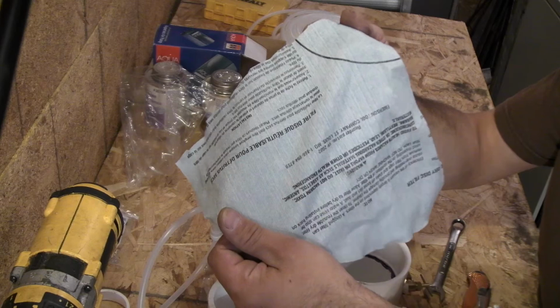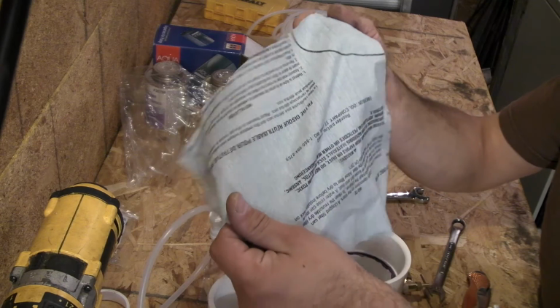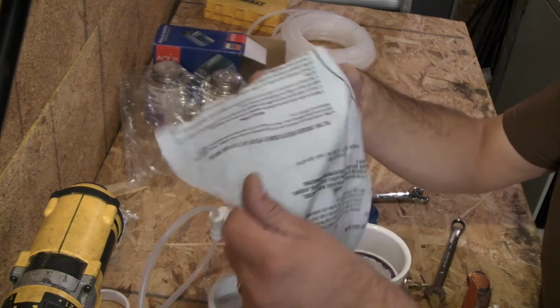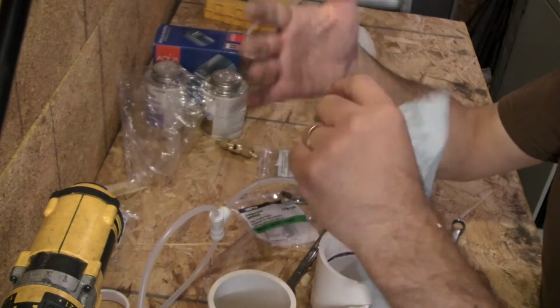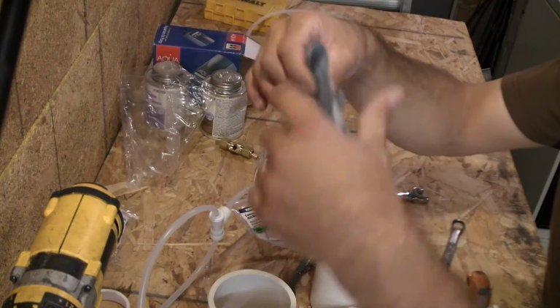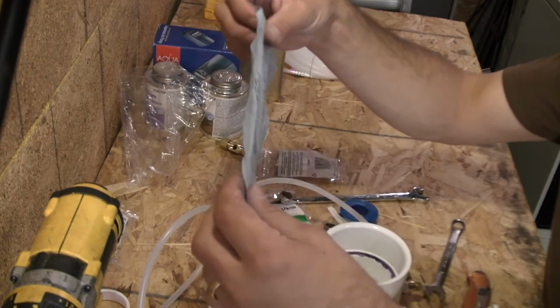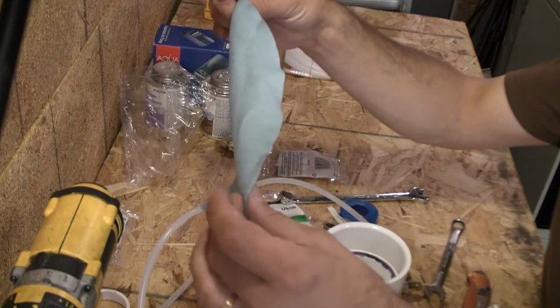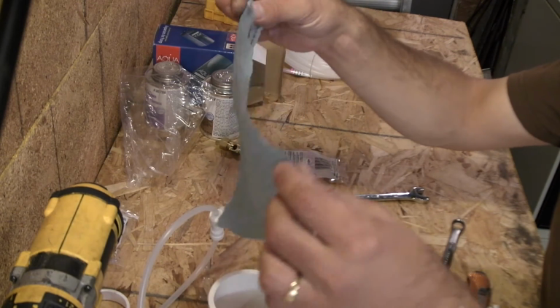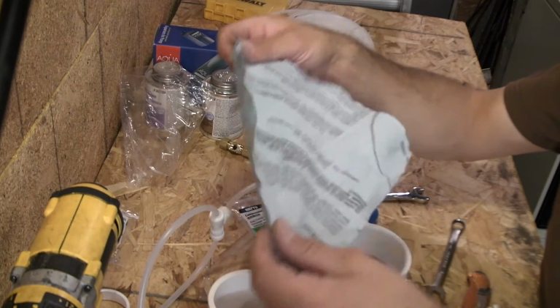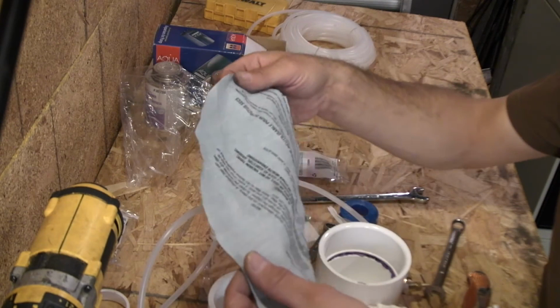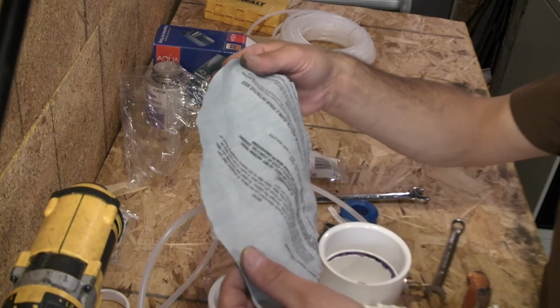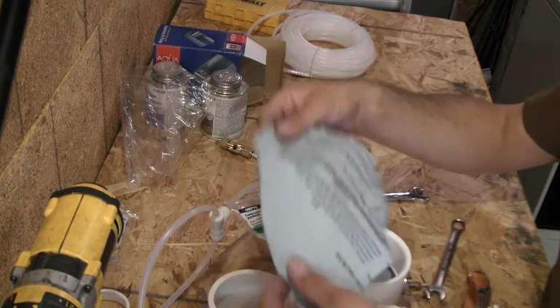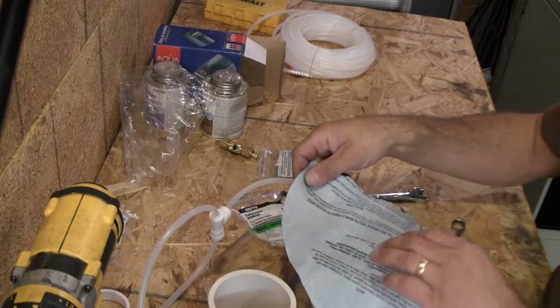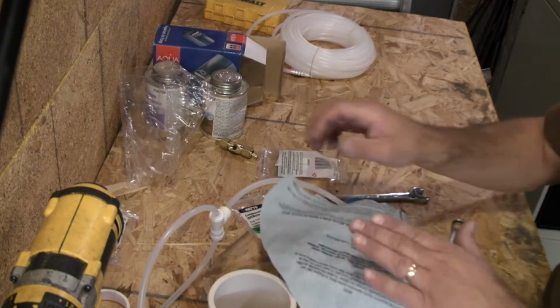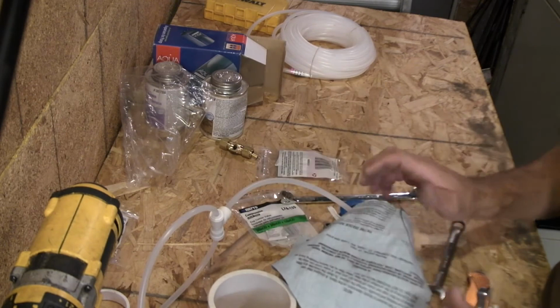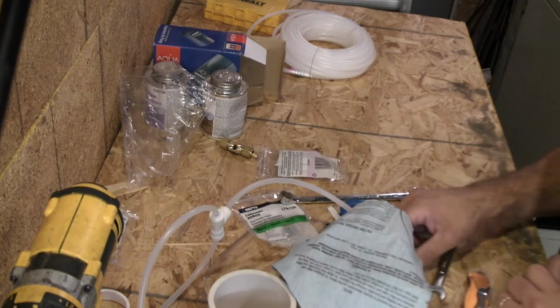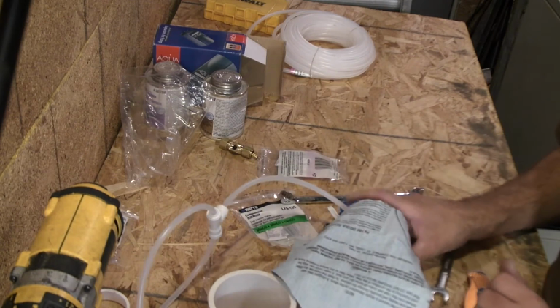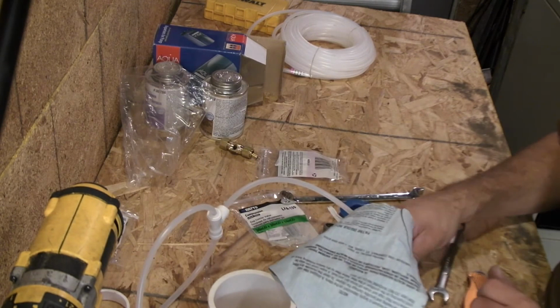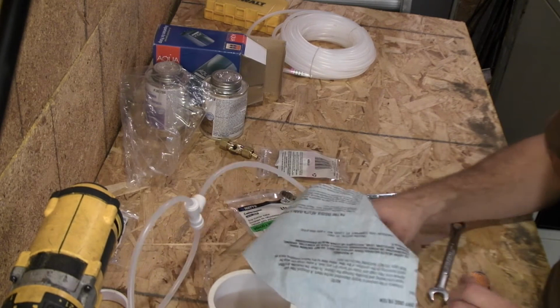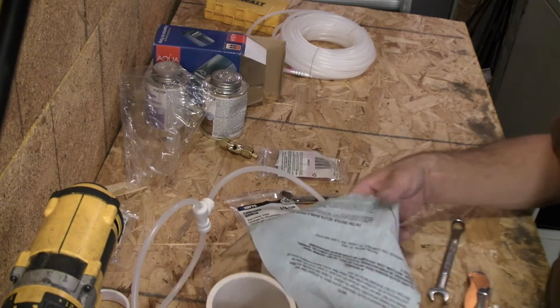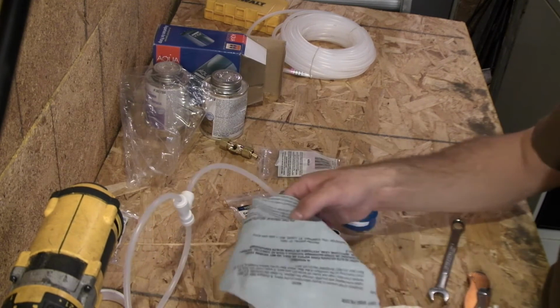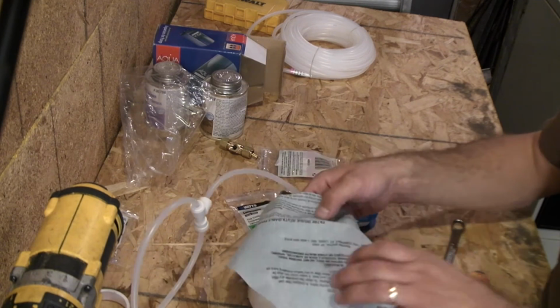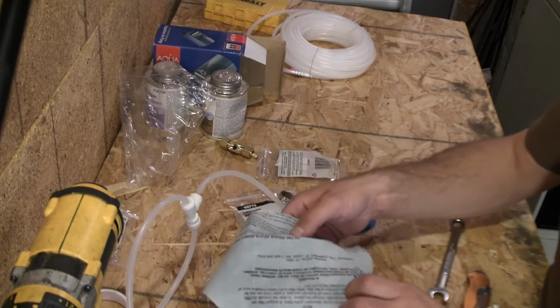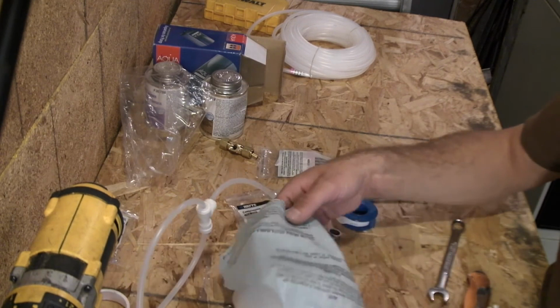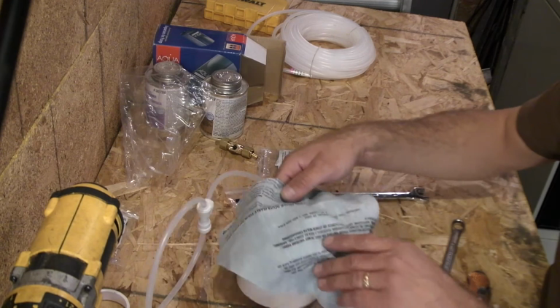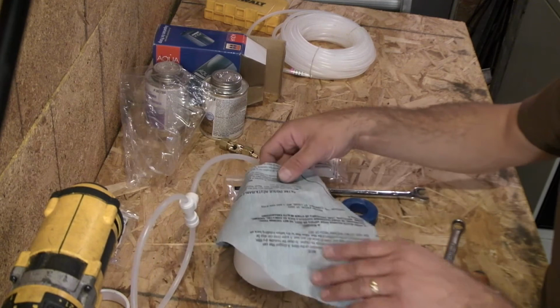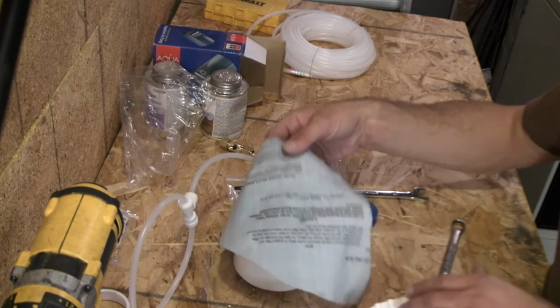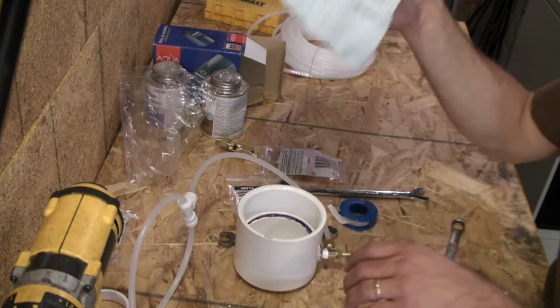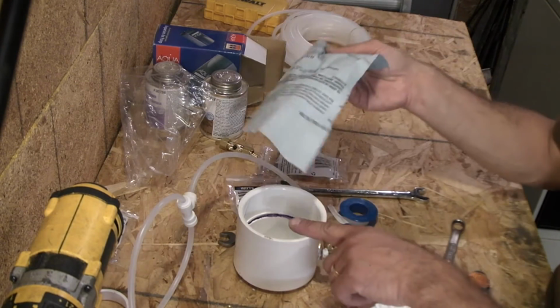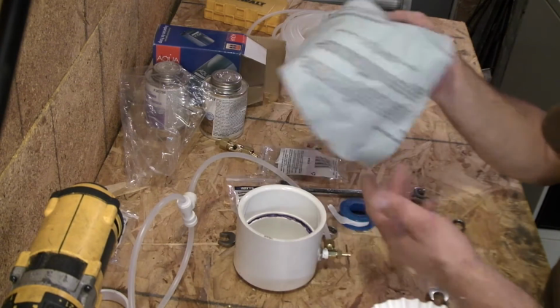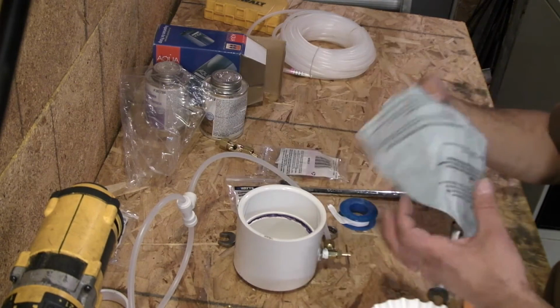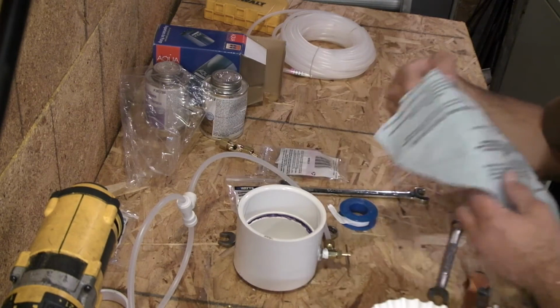Fume filter. I just cut it in four pieces. You just put it right on top, right on top of the base.